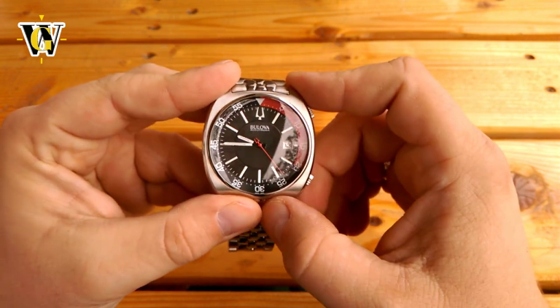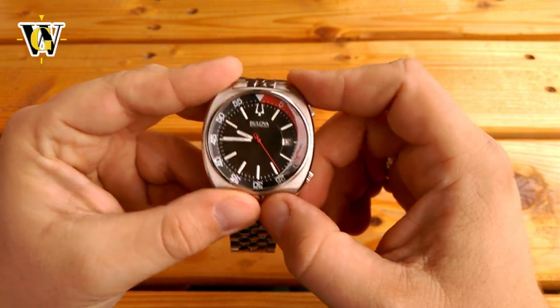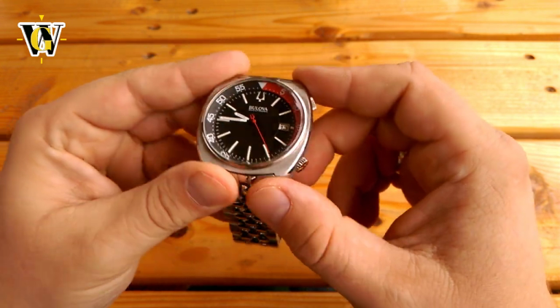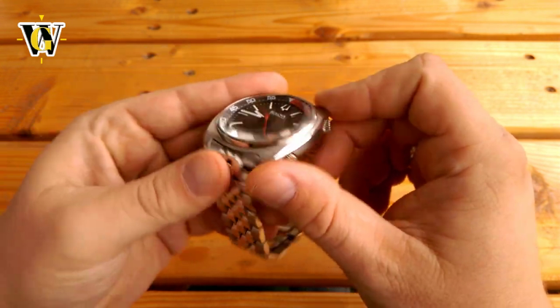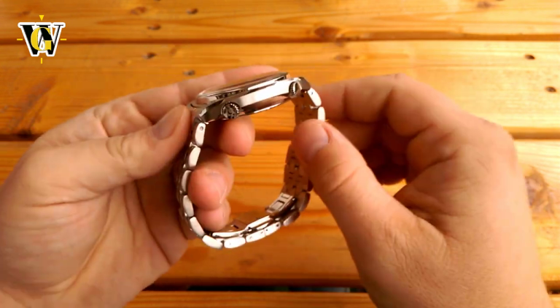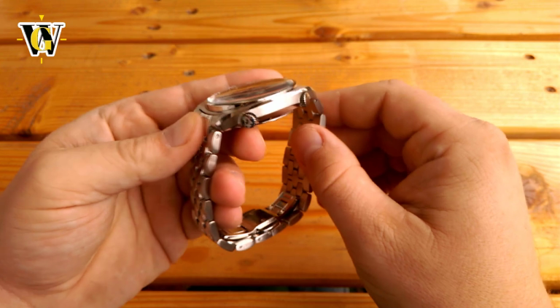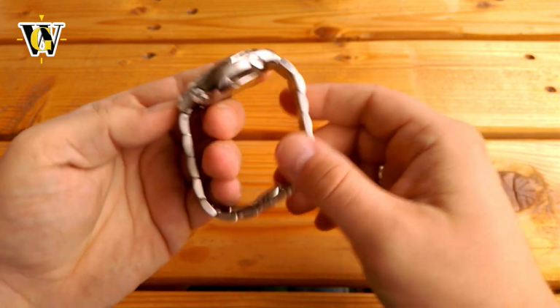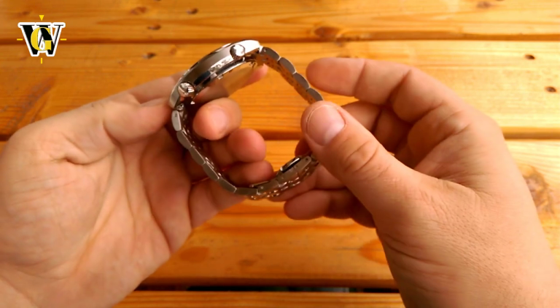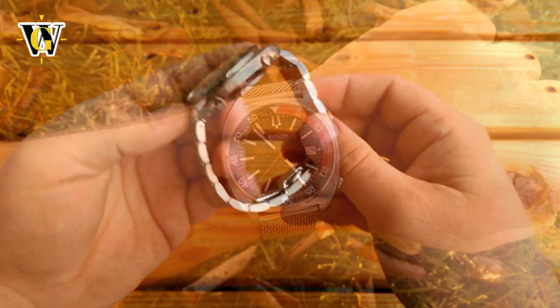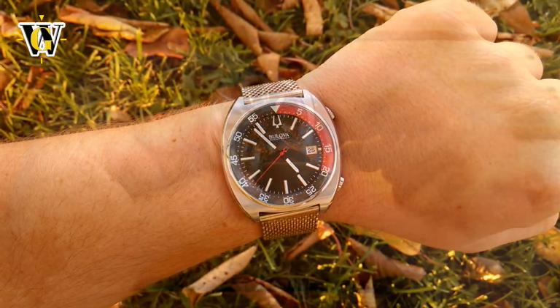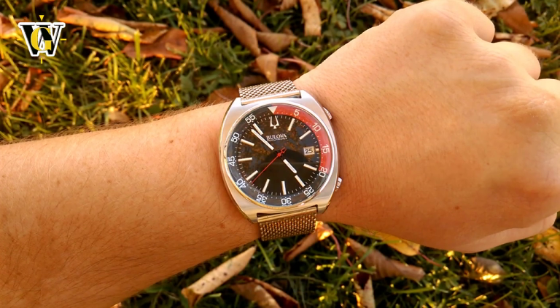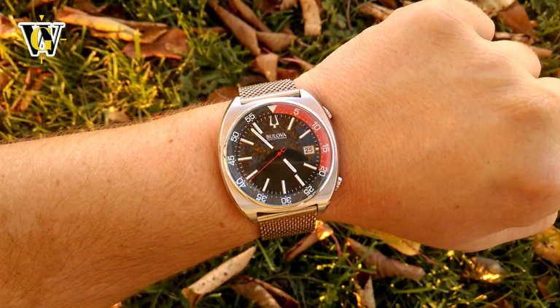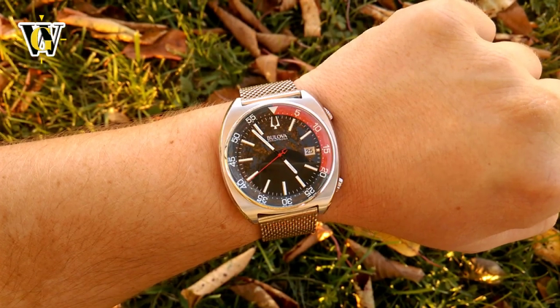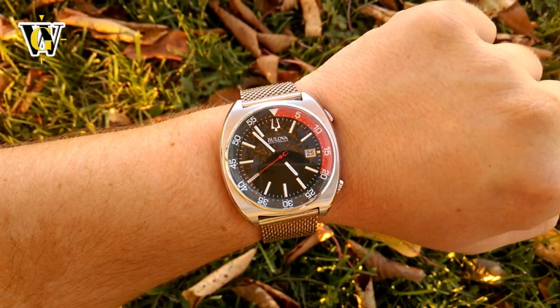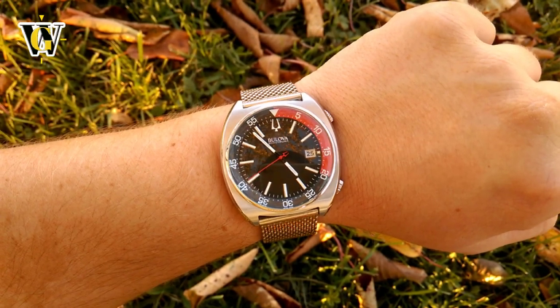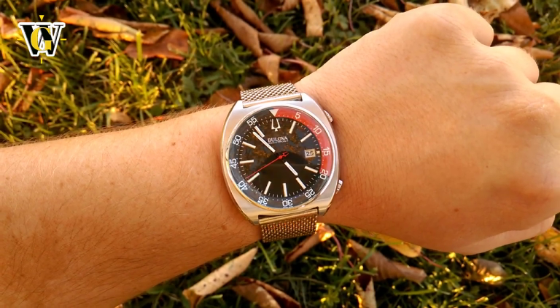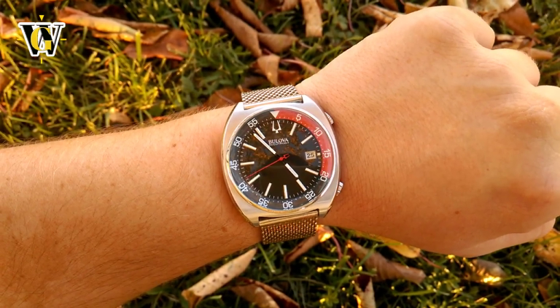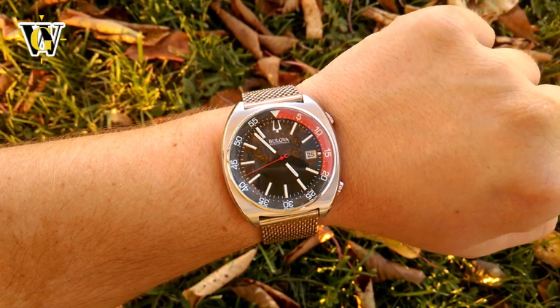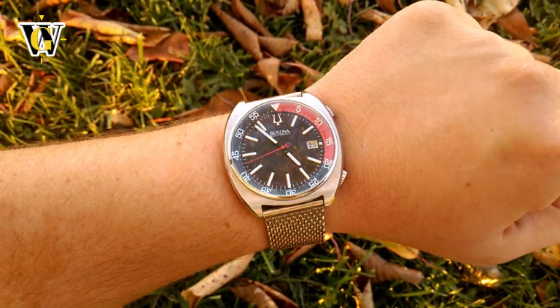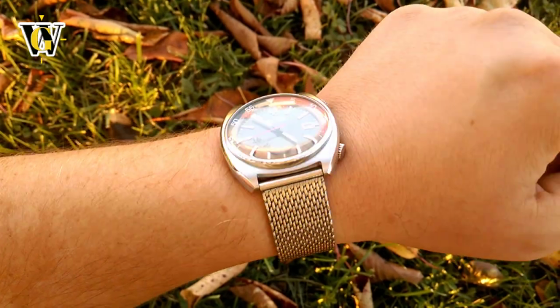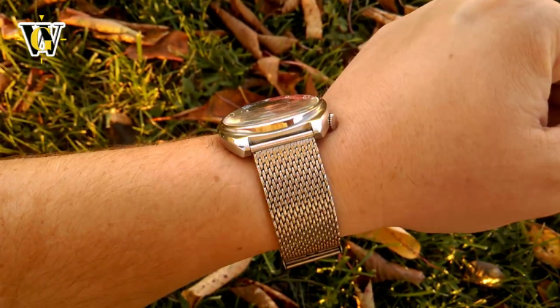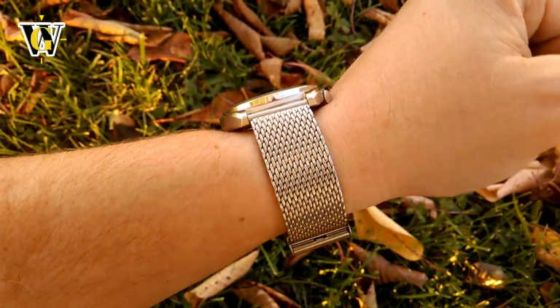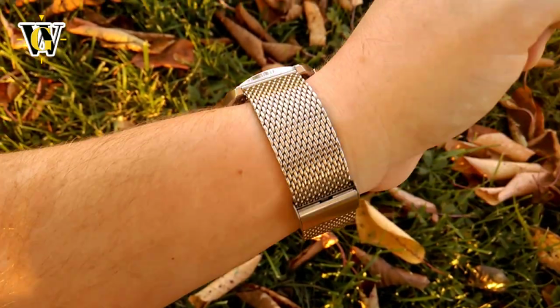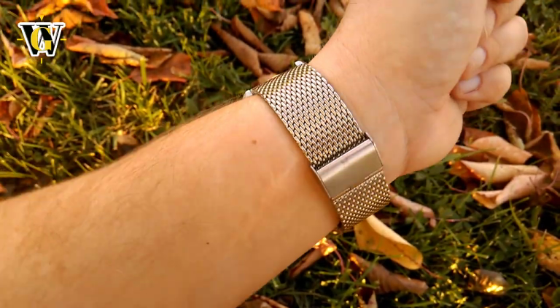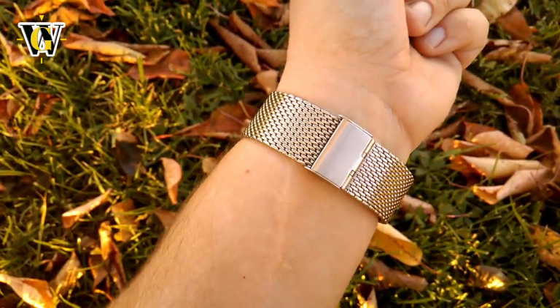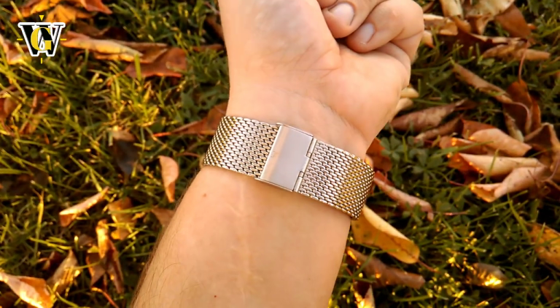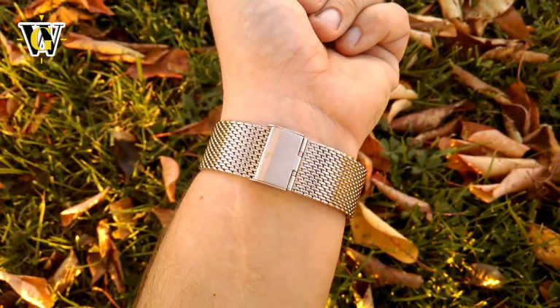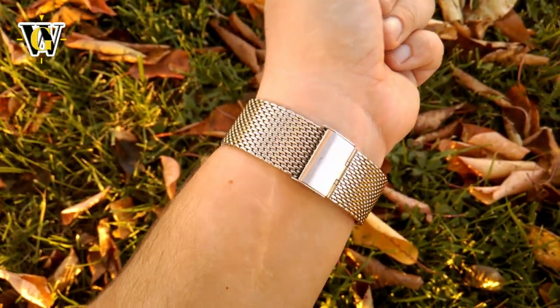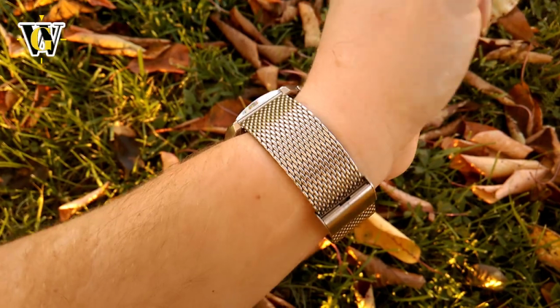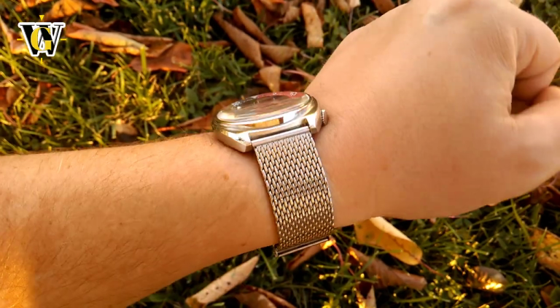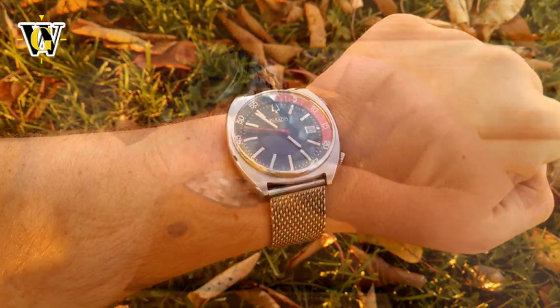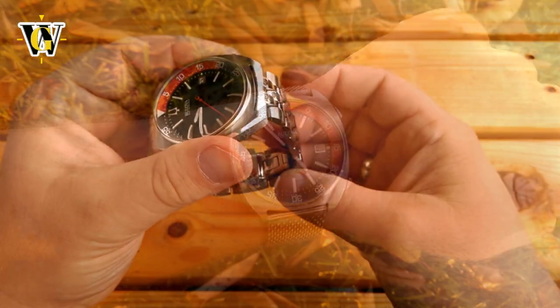It also has quite a nice heft to it at over 150g, which is why I disliked it on the mesh bracelet as it becomes top heavy, while the coffin bracelet with its butterfly clasp balances the watch nicely and gives an even weight distribution.